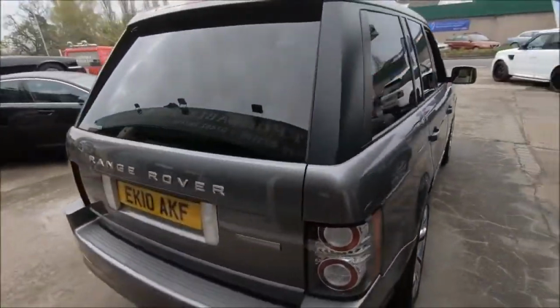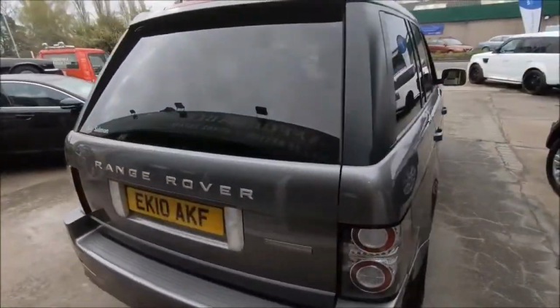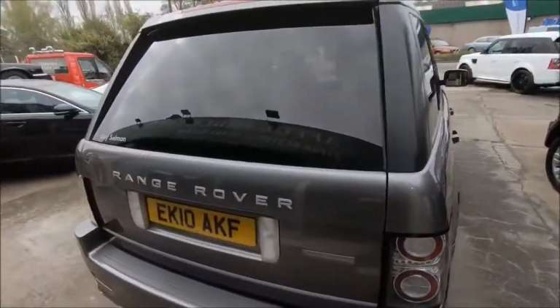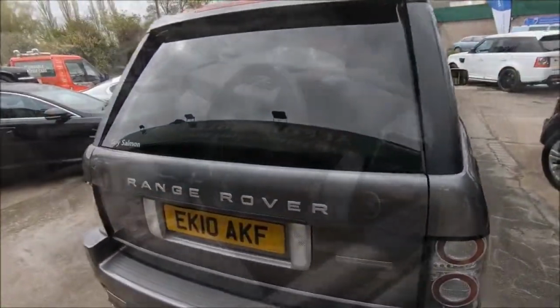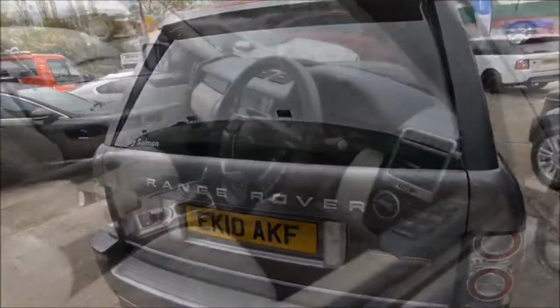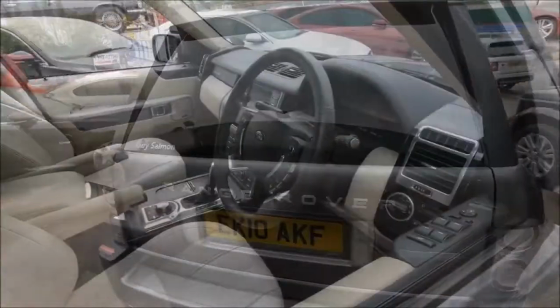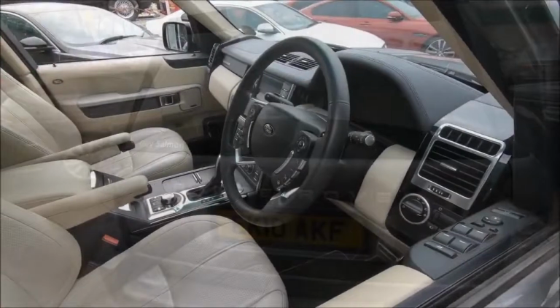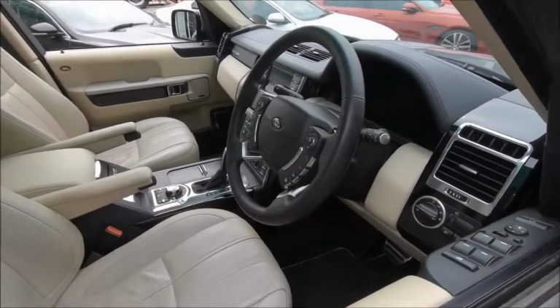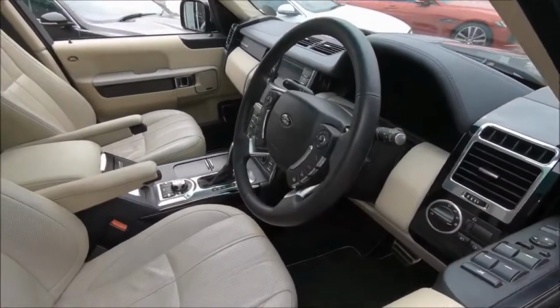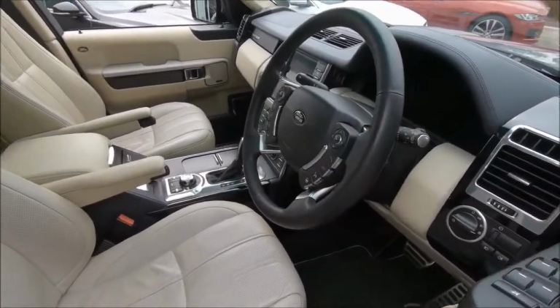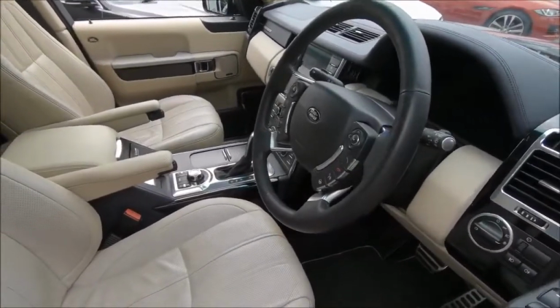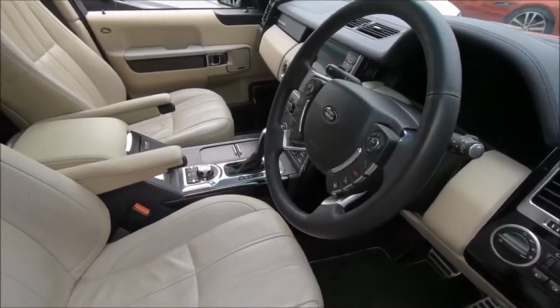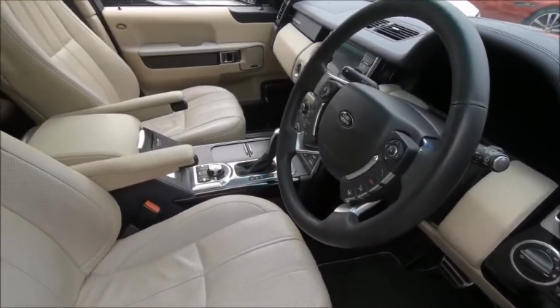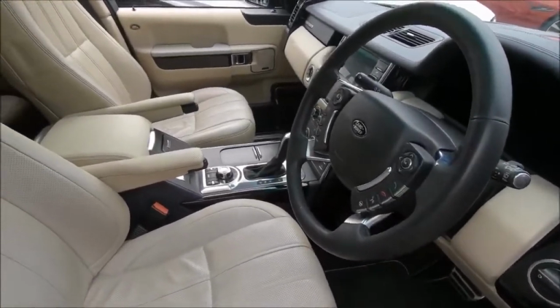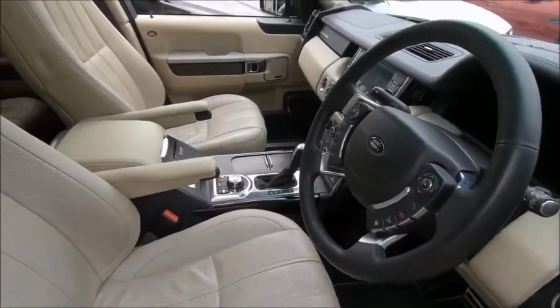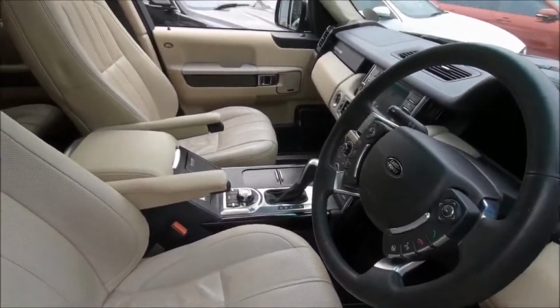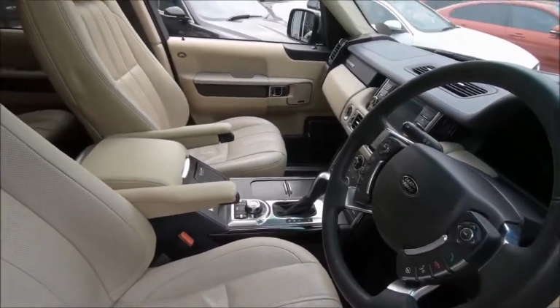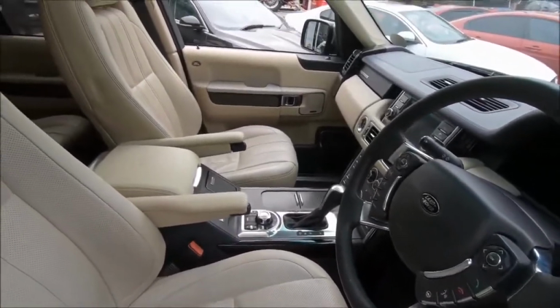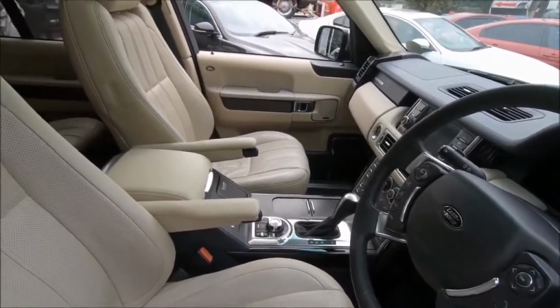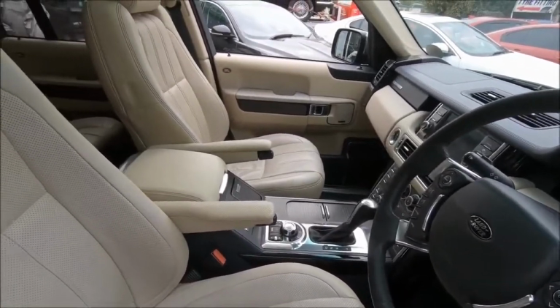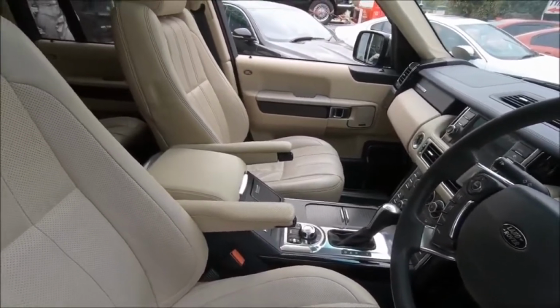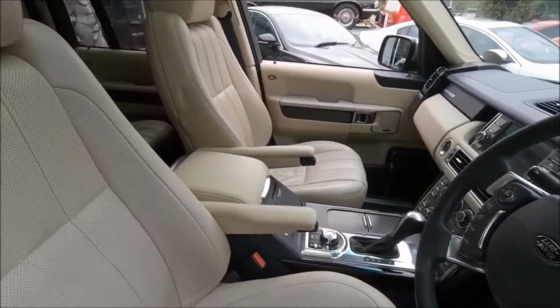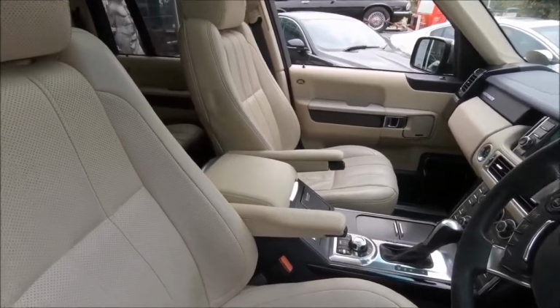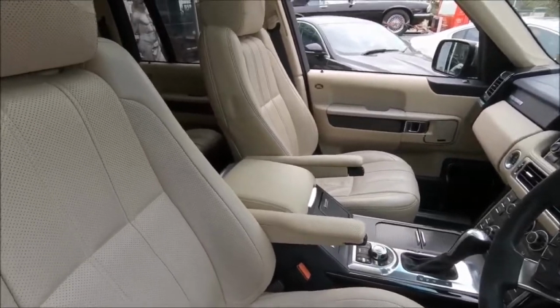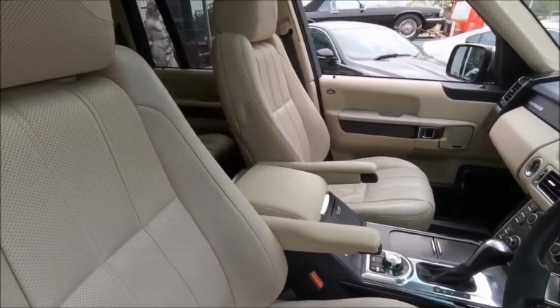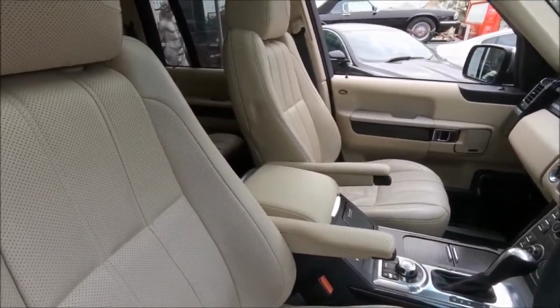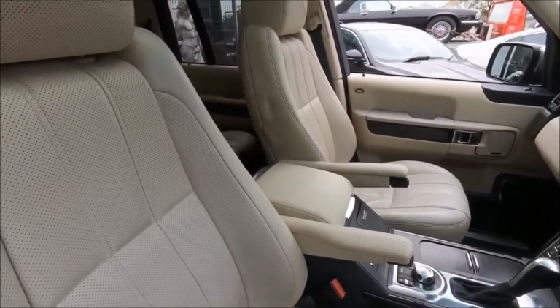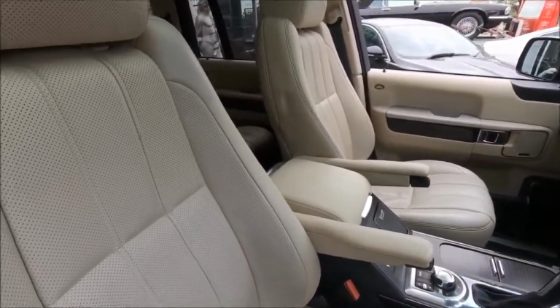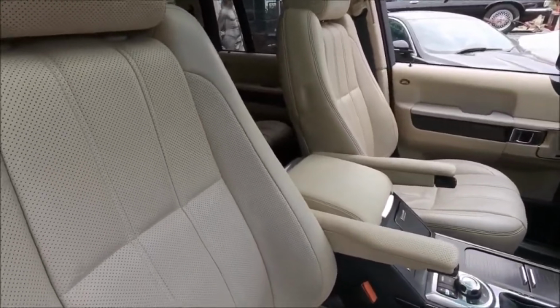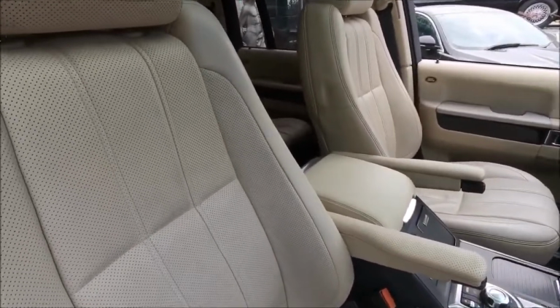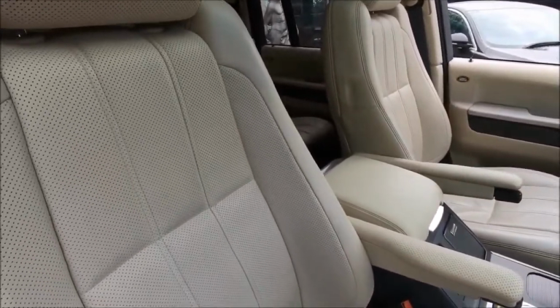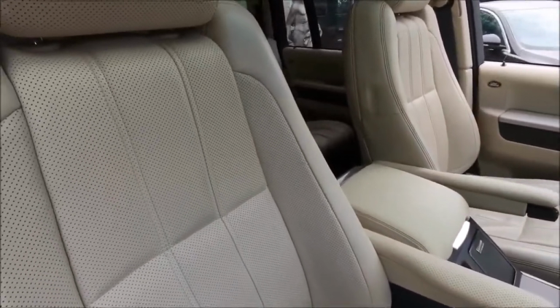In terms of history and spec, it's probably the best you're going to find on the market, especially for its price. The mileage, for example, is 16,000 less than you'll typically find.